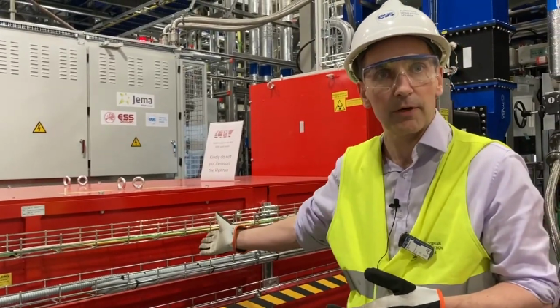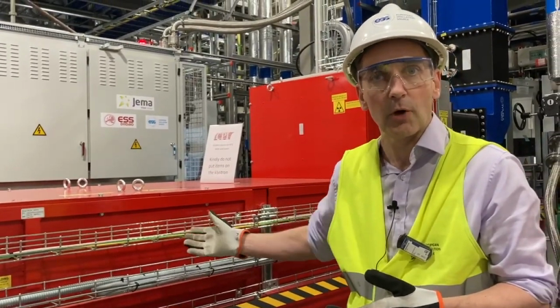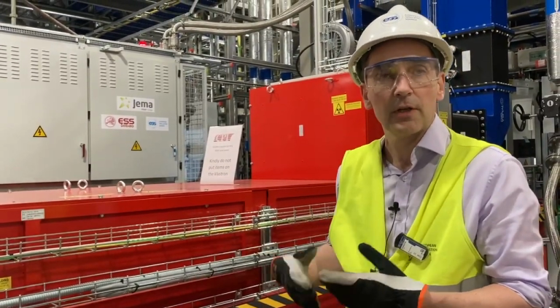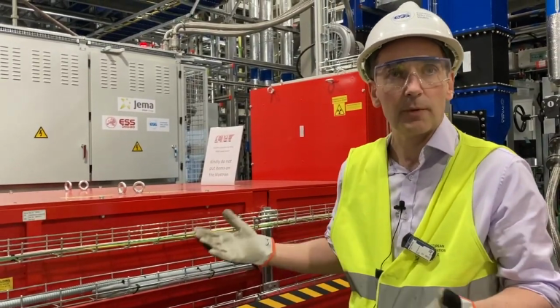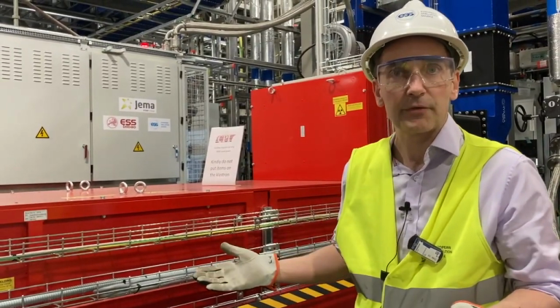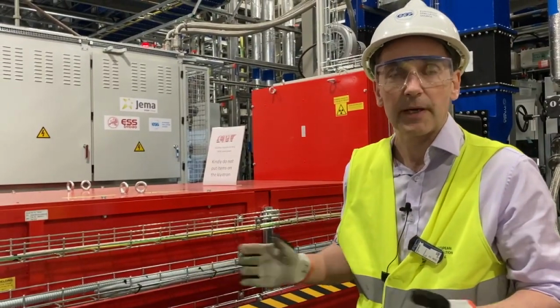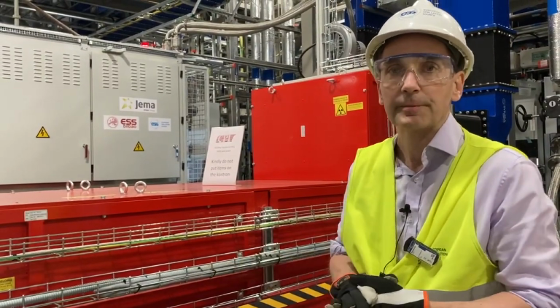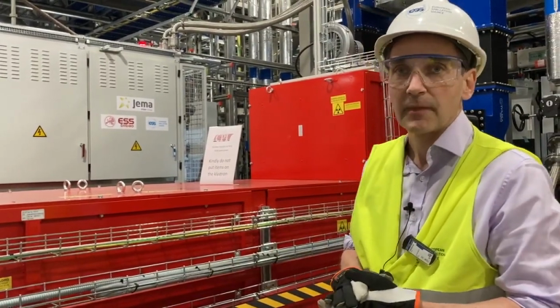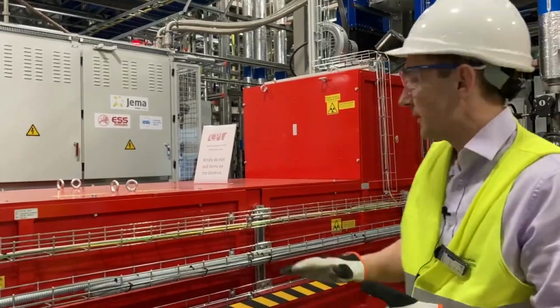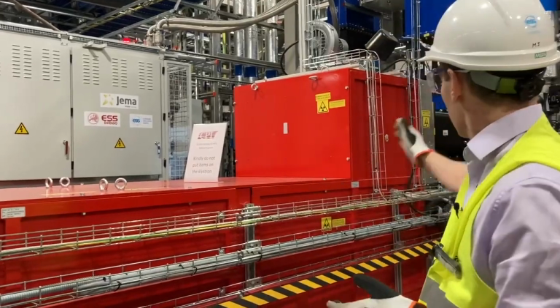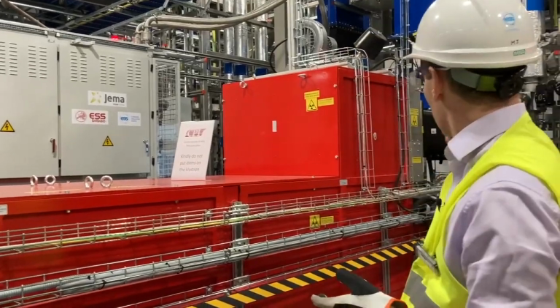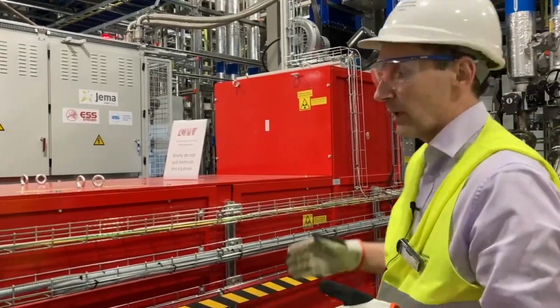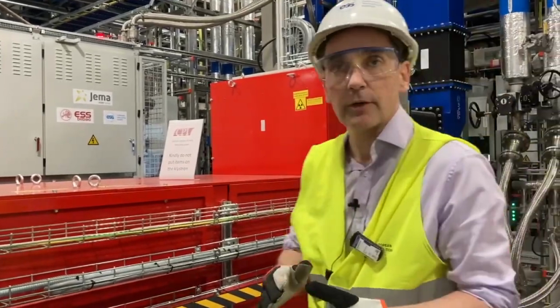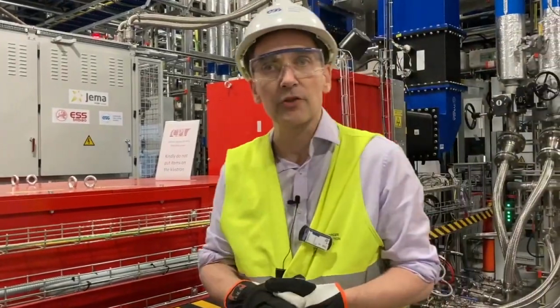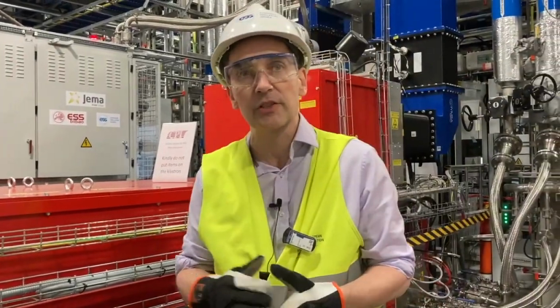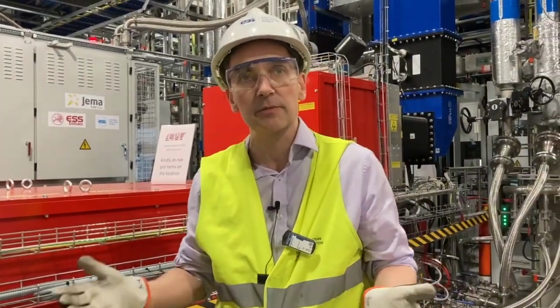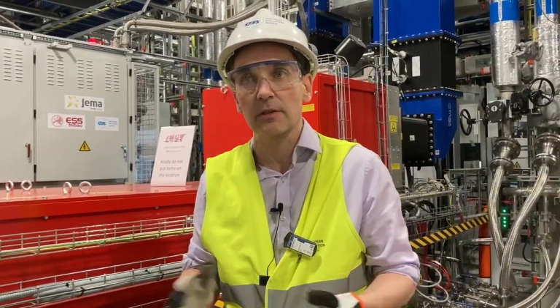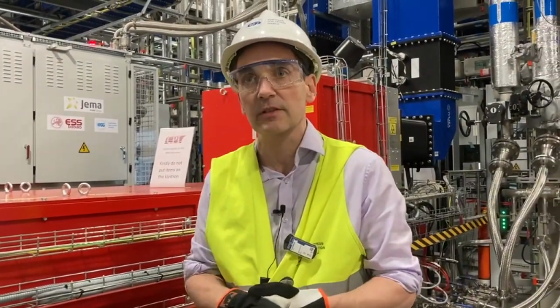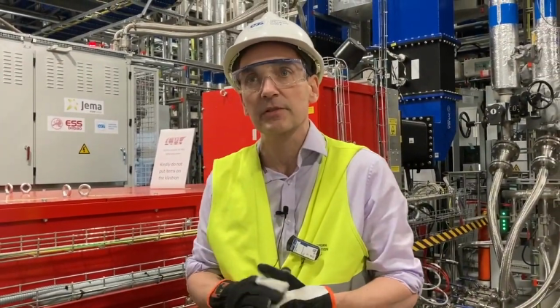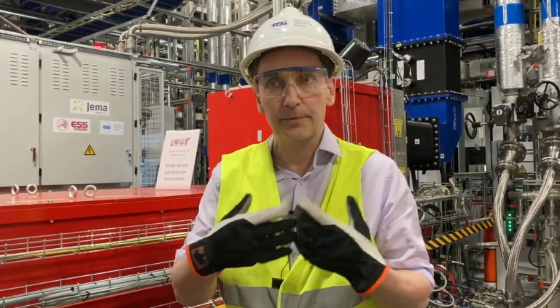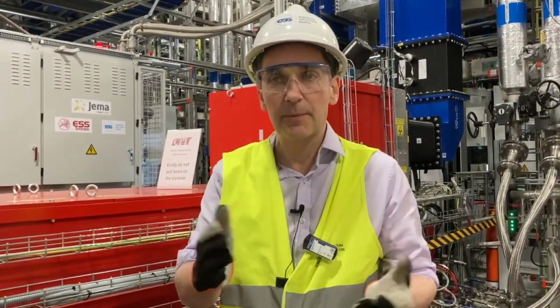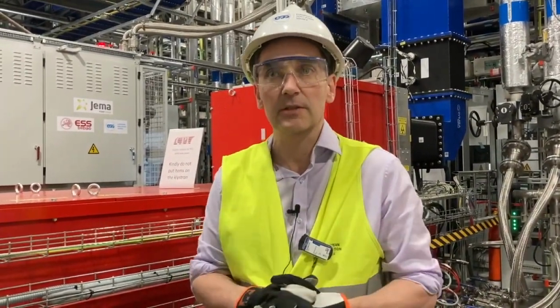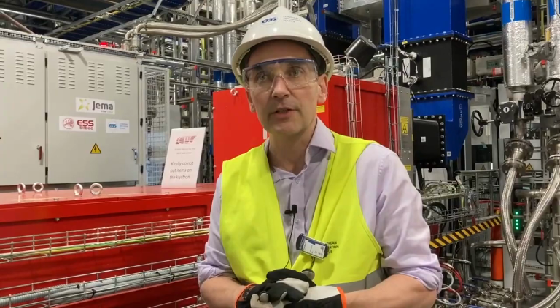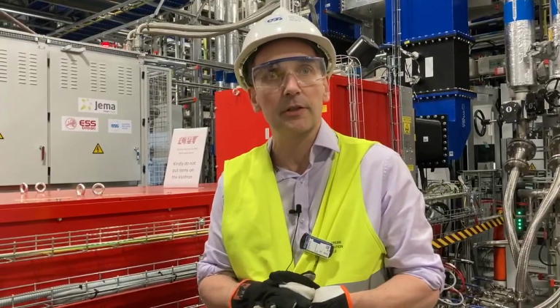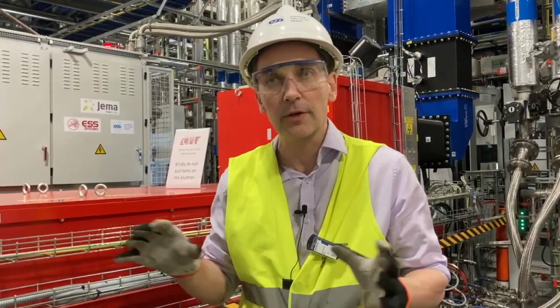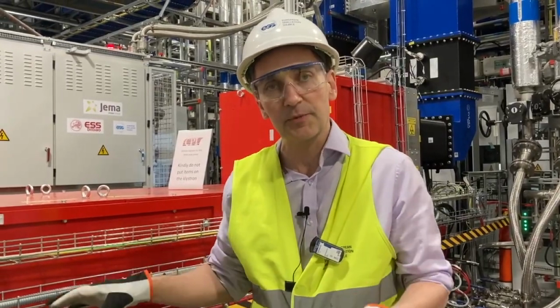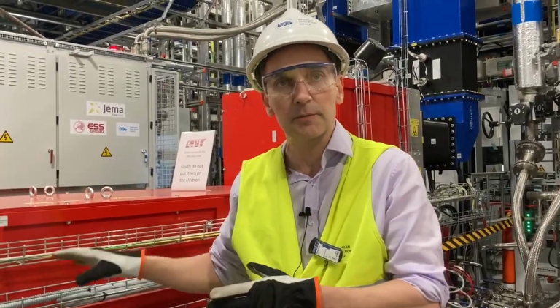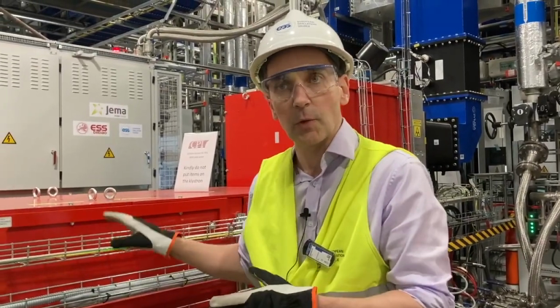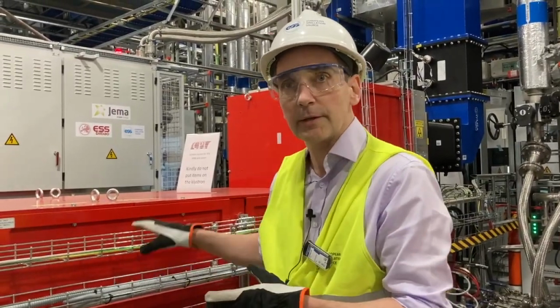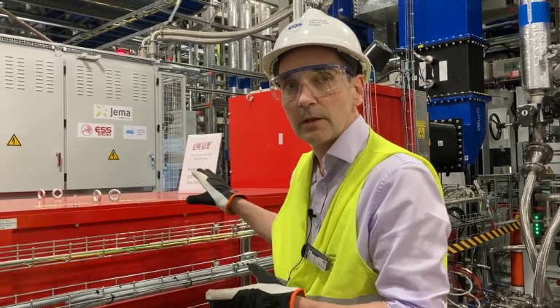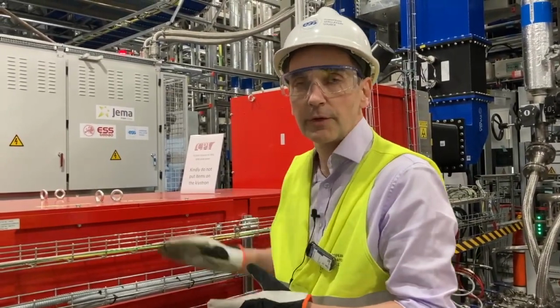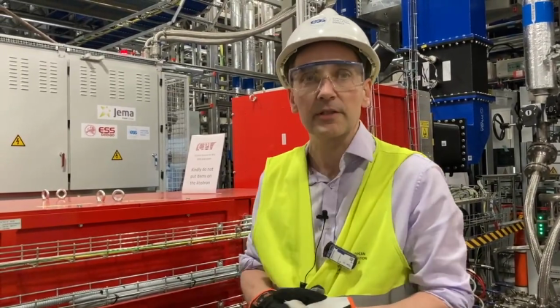The klystron takes us from a hundred watts to about three megawatts, and then in the background we have all of the control systems, interlock systems, EPICS integration, and all of the subsystems required to run the system.